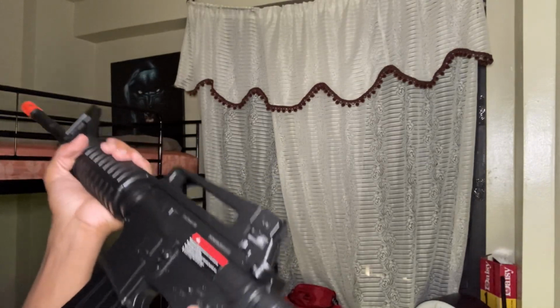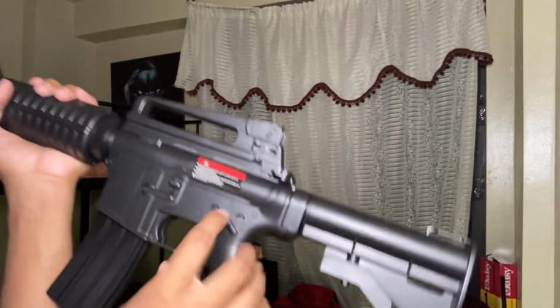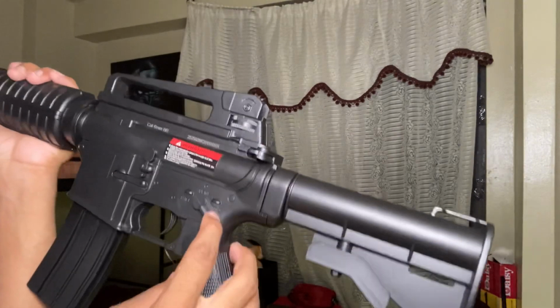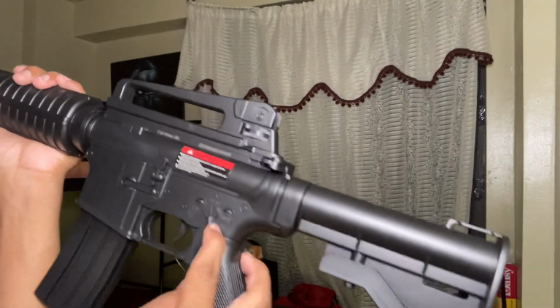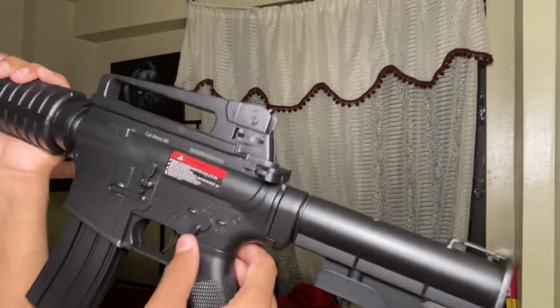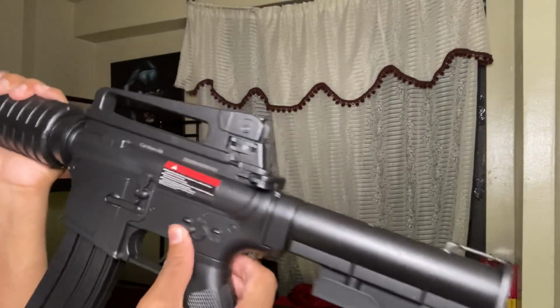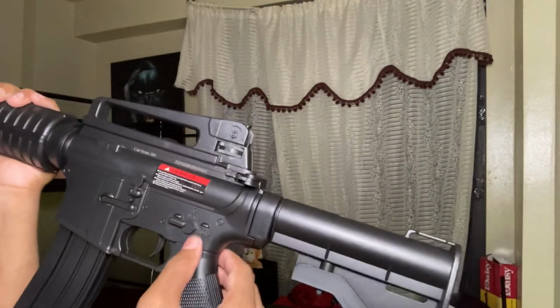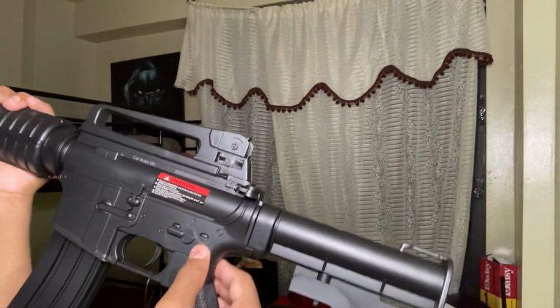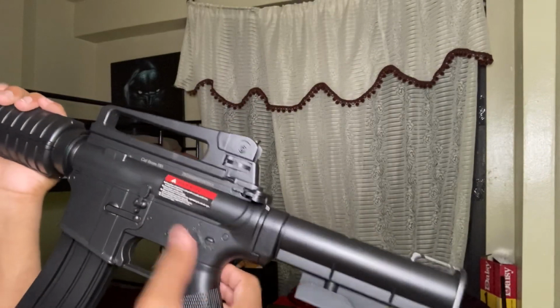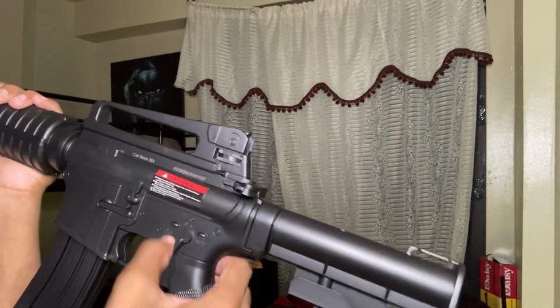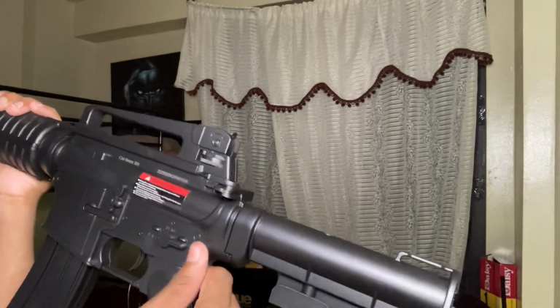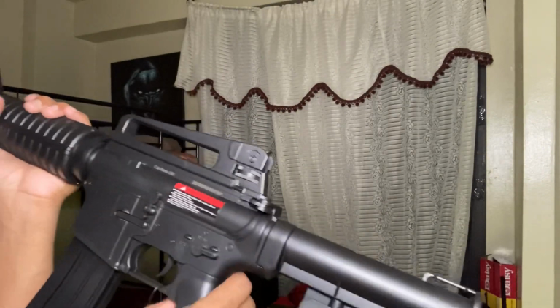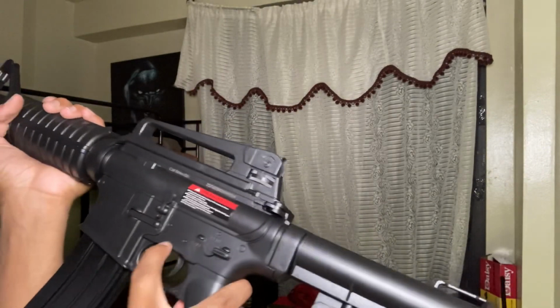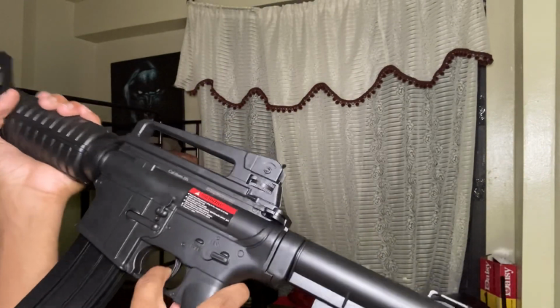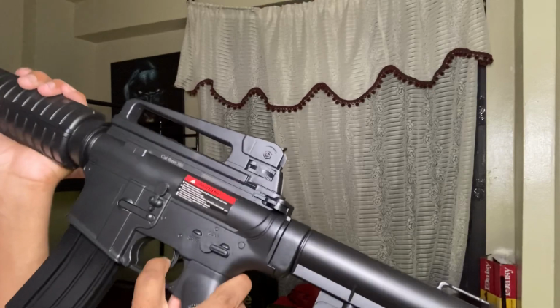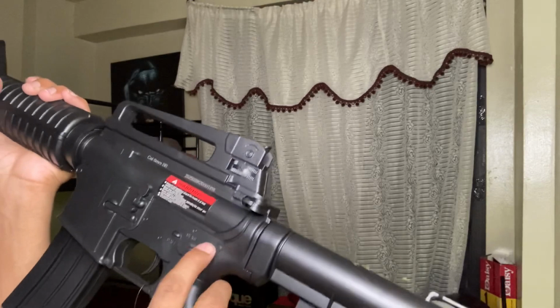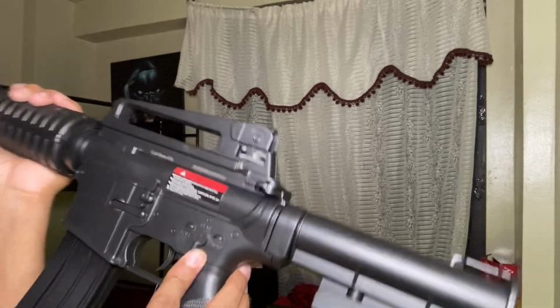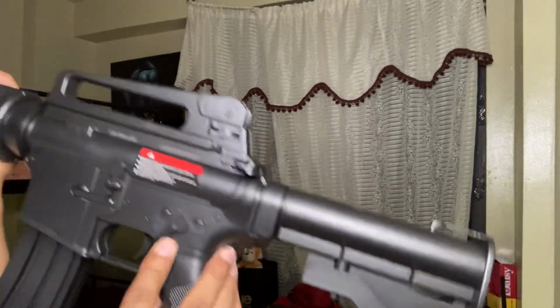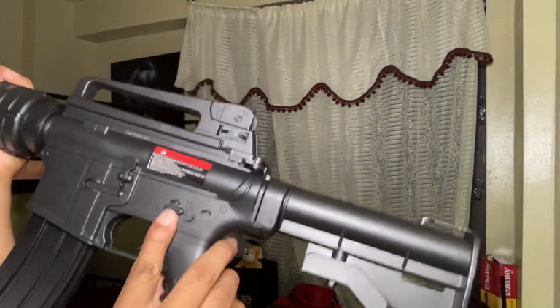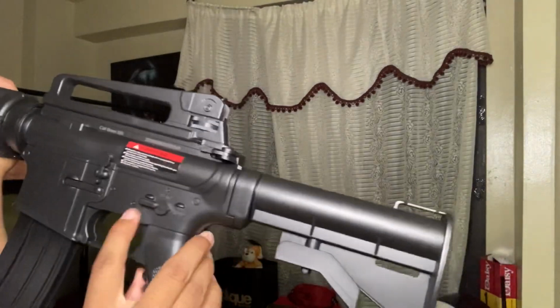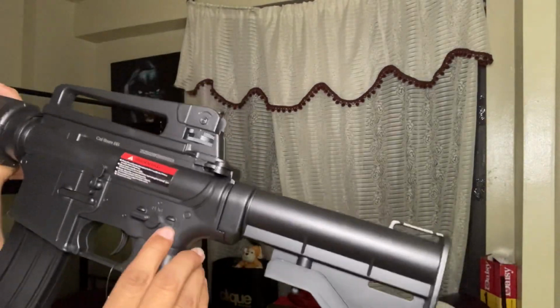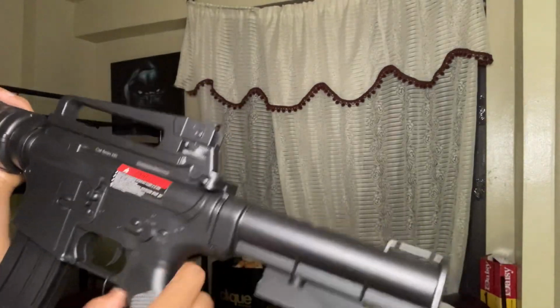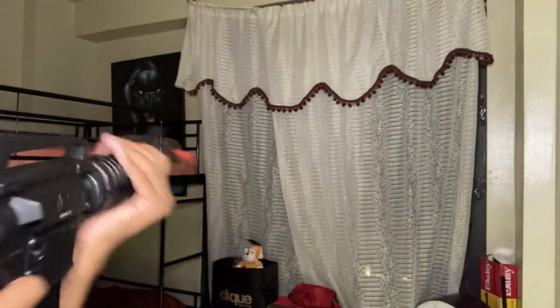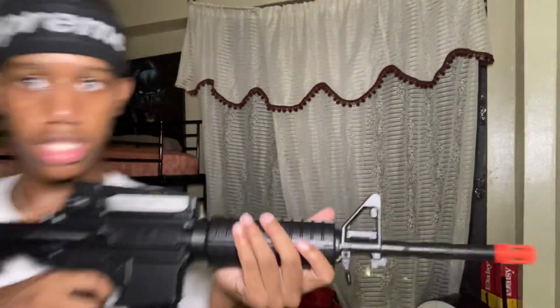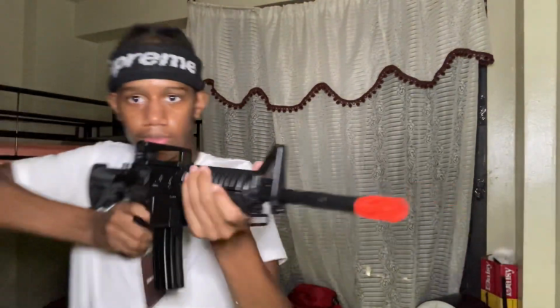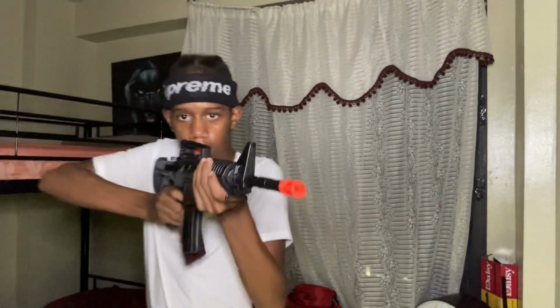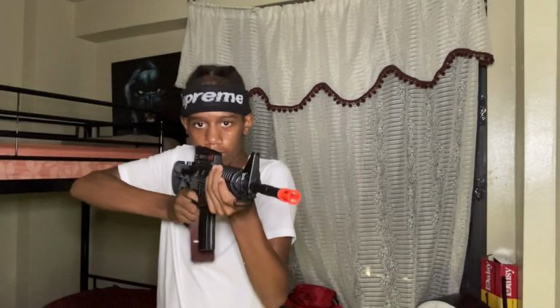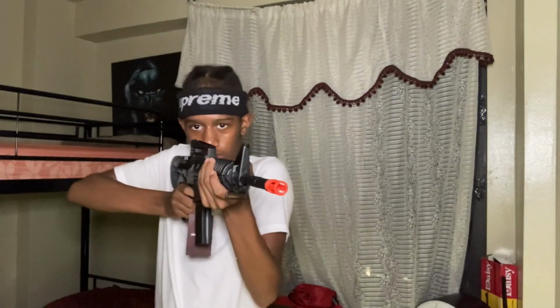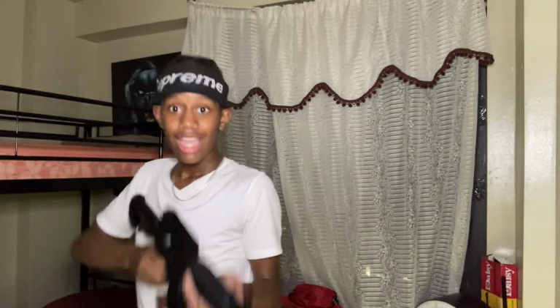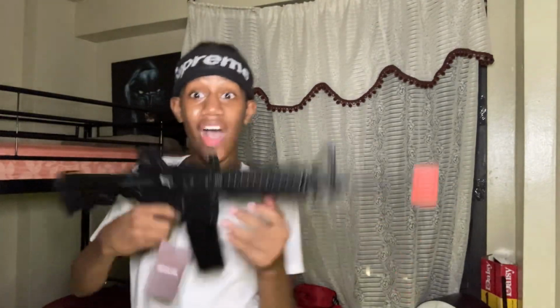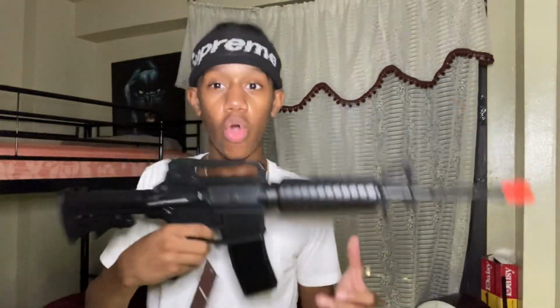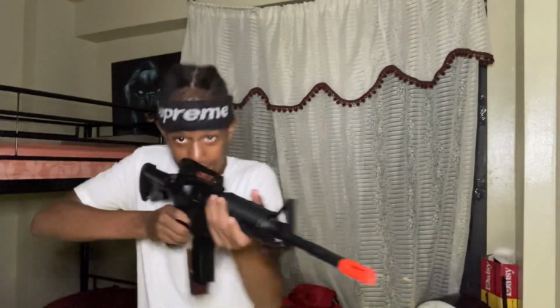Oh I get it — because look, it covers up 'safe' and just says 'auto,' and then it covers up 'auto' and says 'safe.' So when it says safe you can't shoot, and when it covers up the safe it says auto only — so then it's on auto. Oh yeah, I can have war with this!